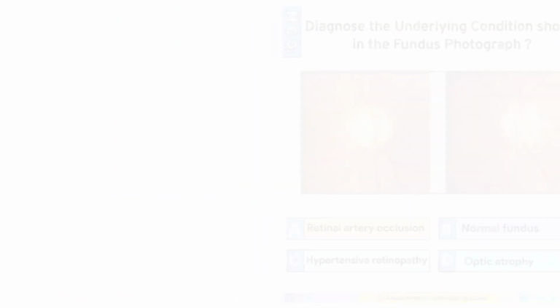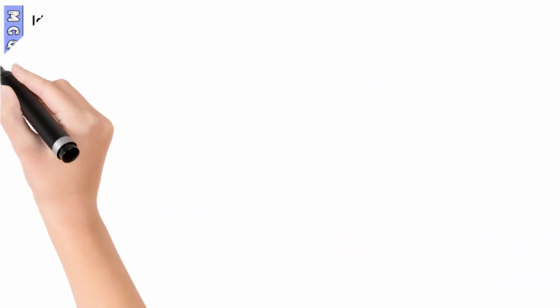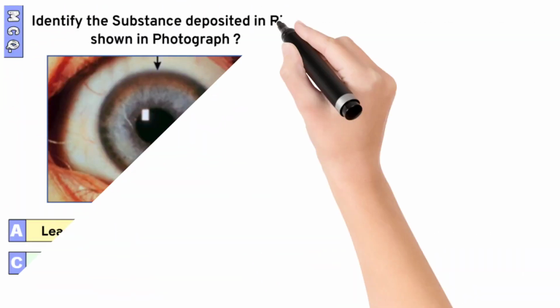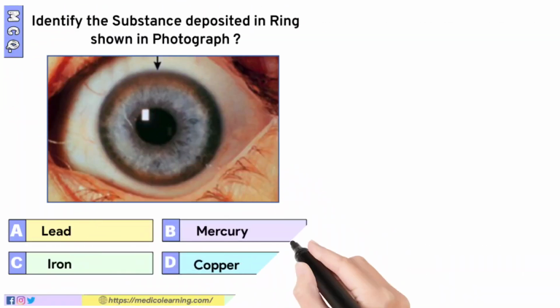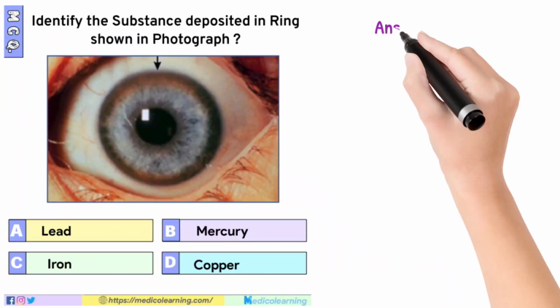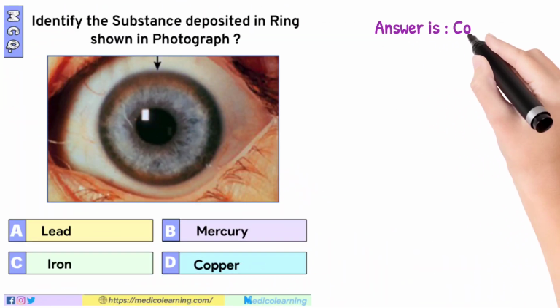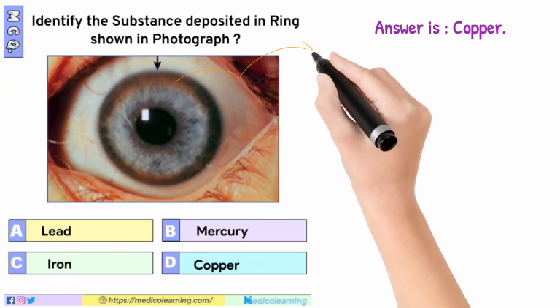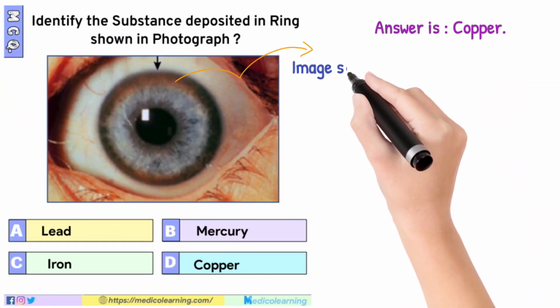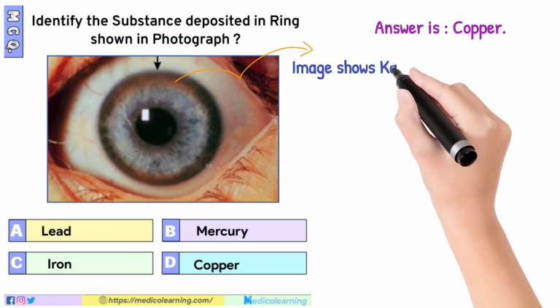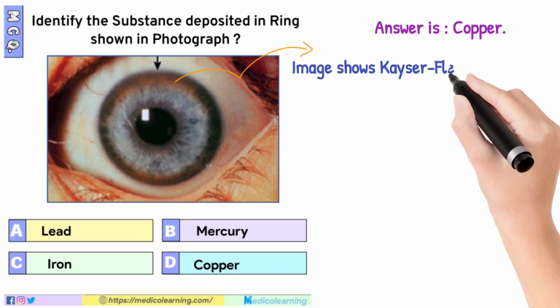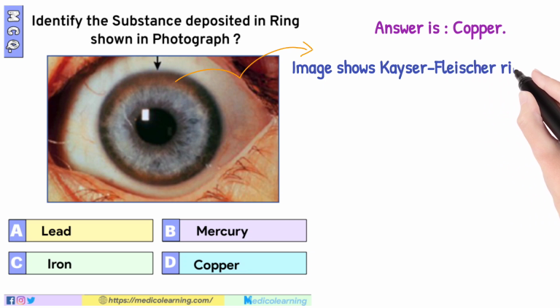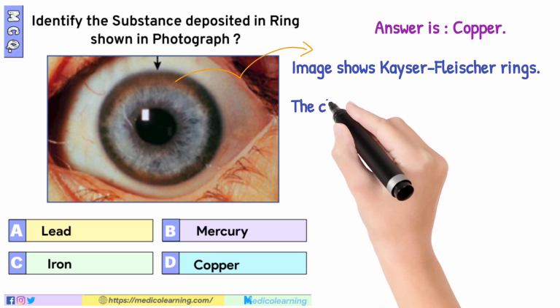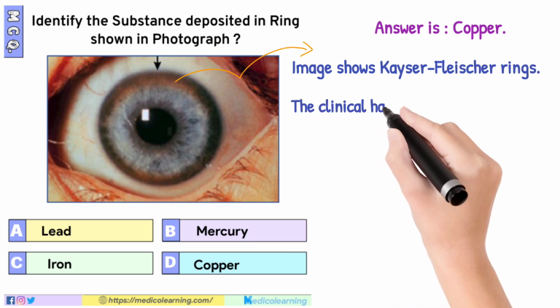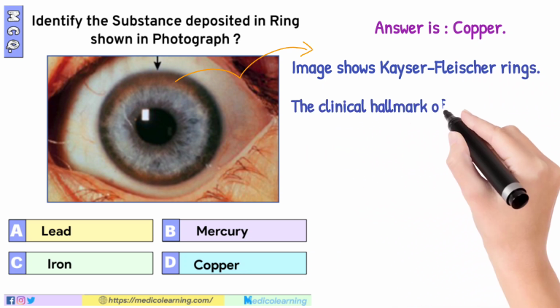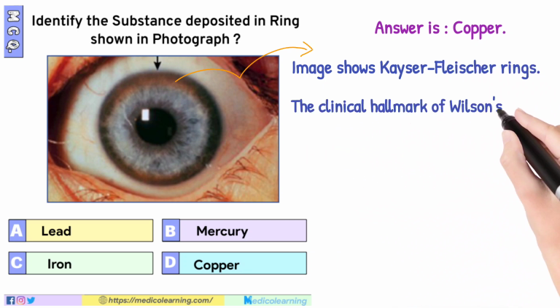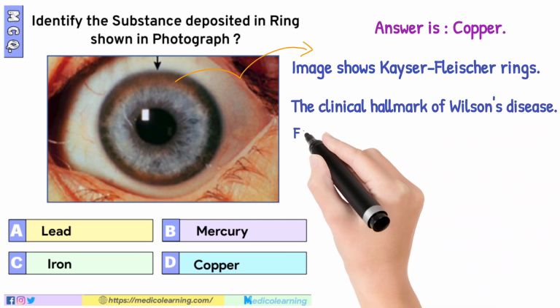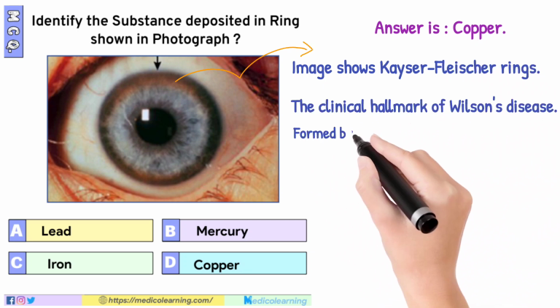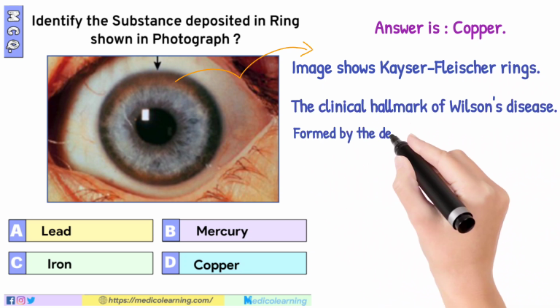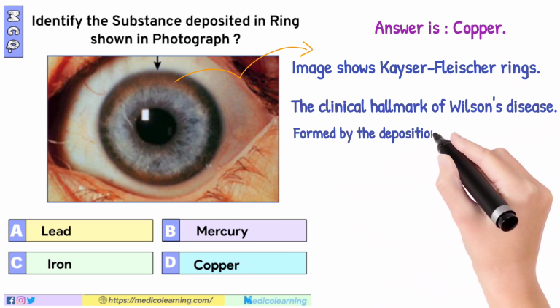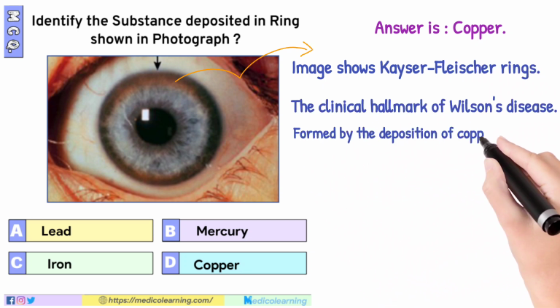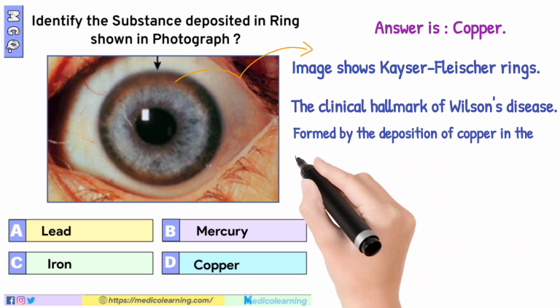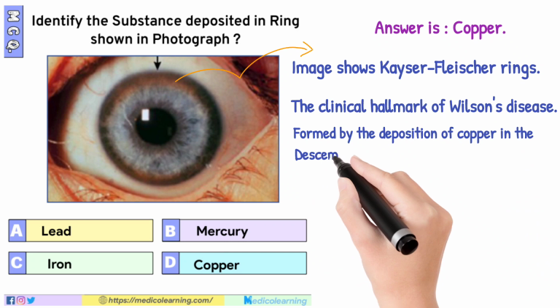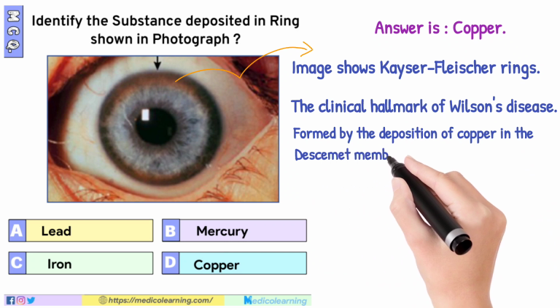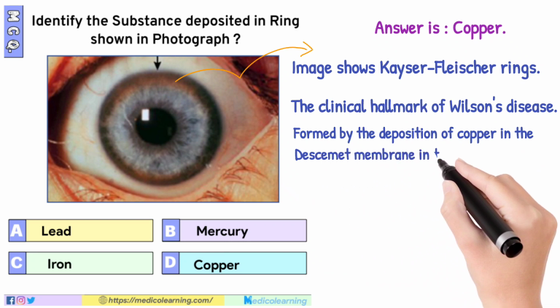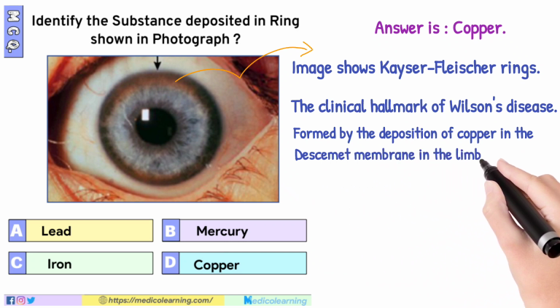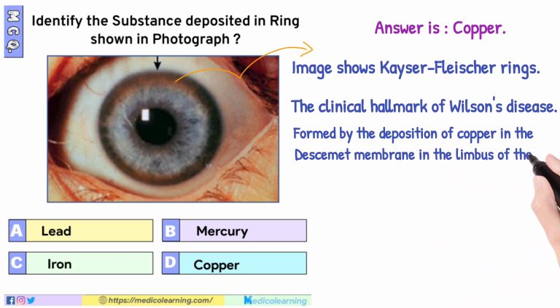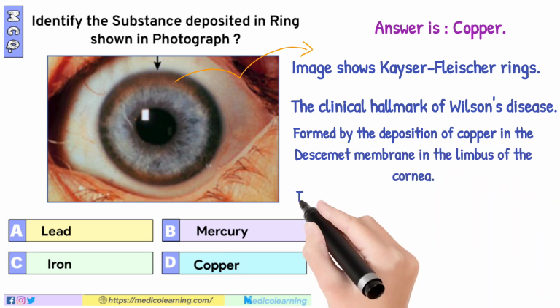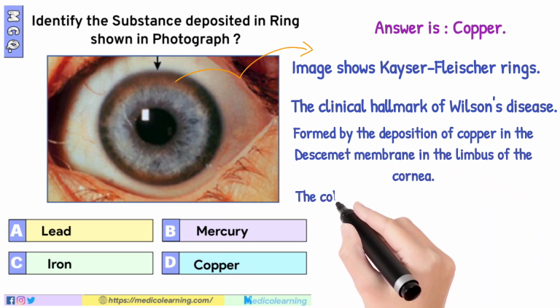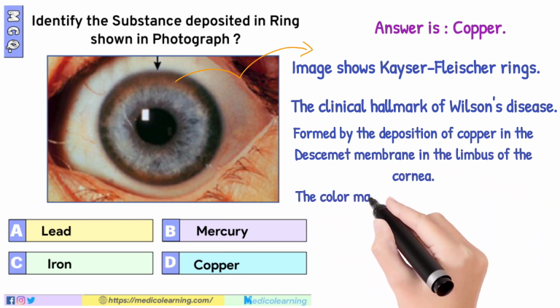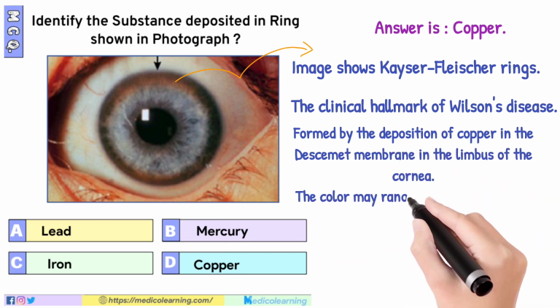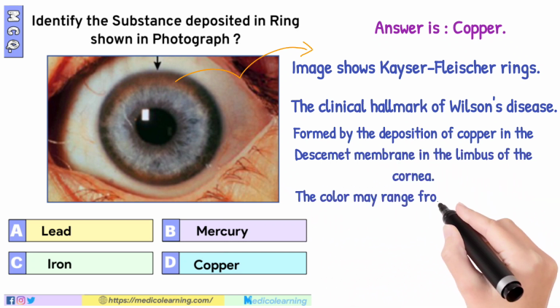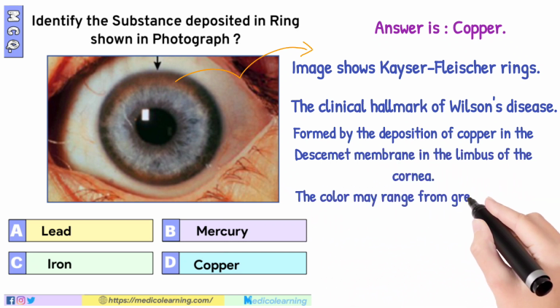In this question the answer is copper. The image shows Kayser-Fleischer rings, the clinical hallmark of Wilson's disease, formed by the deposition of copper in the Descemet membrane in the limbus of the cornea. The color may range from greenish-gold to brown.